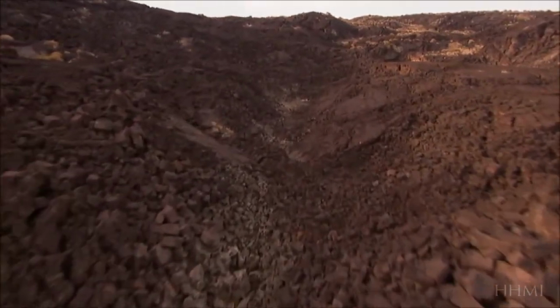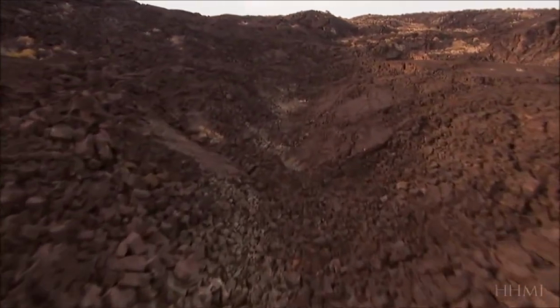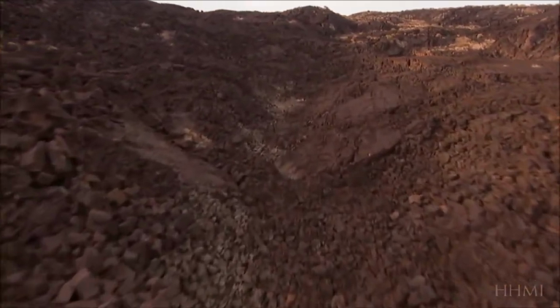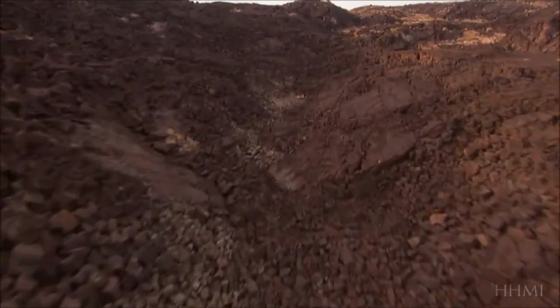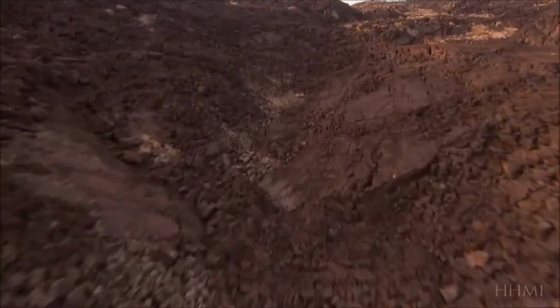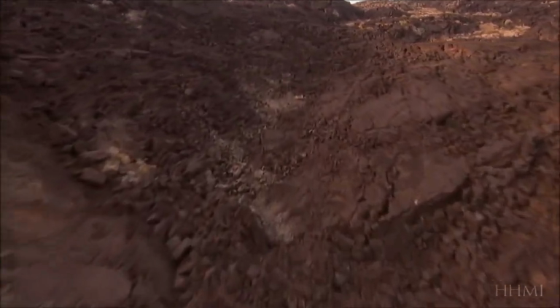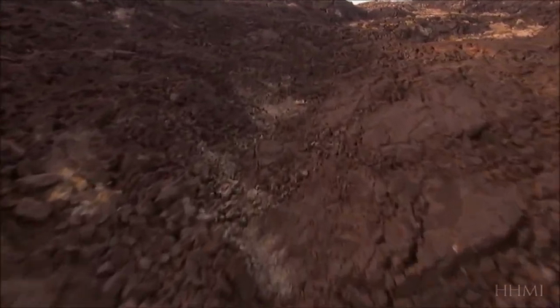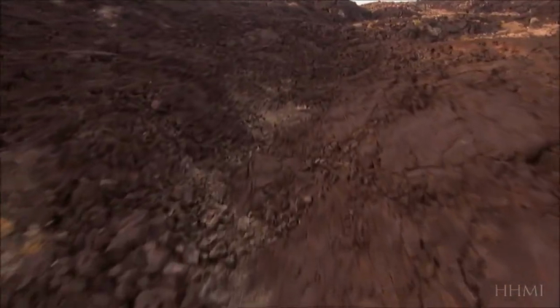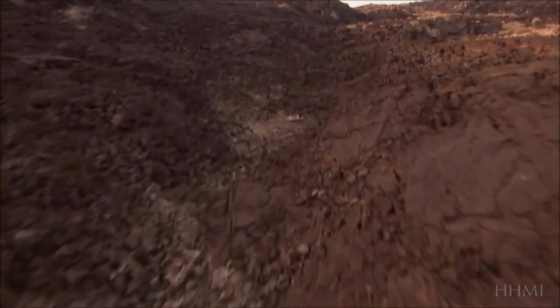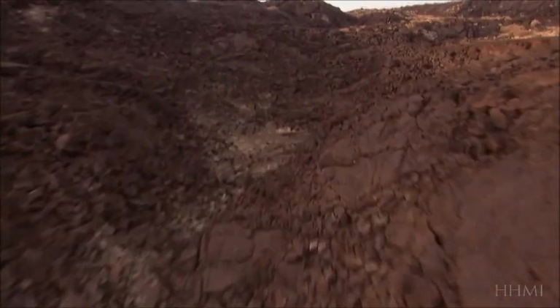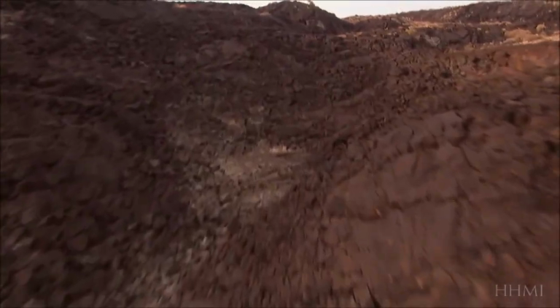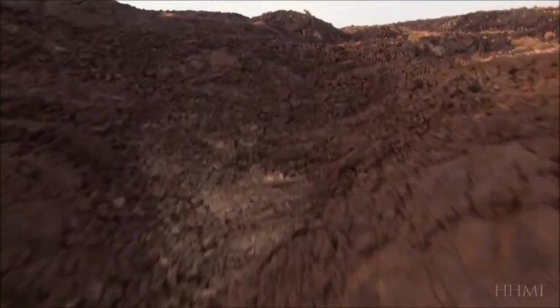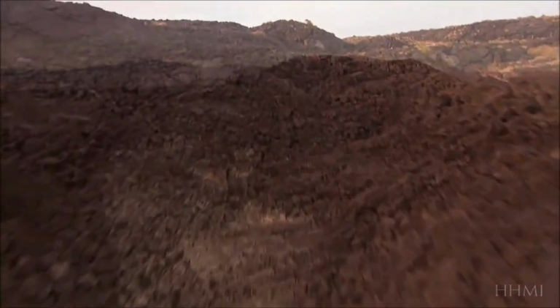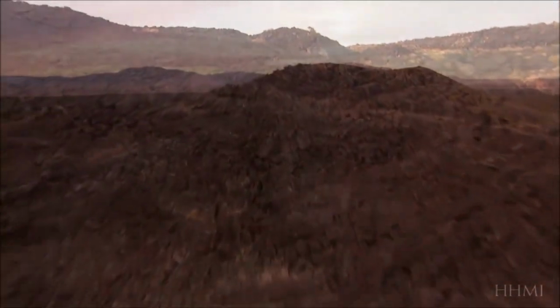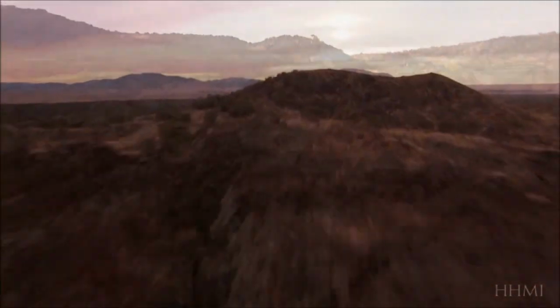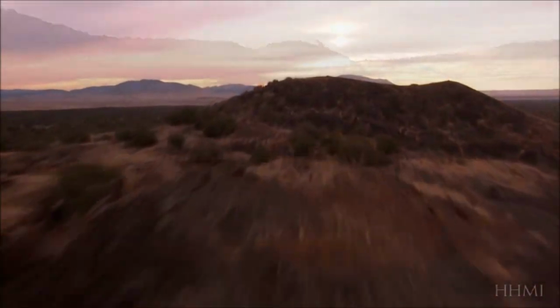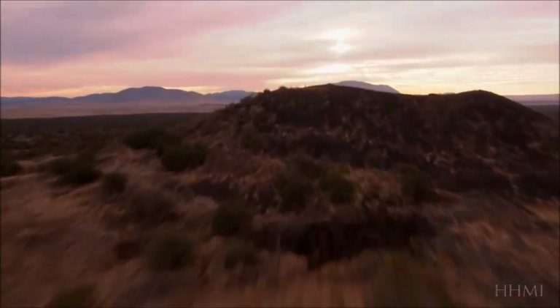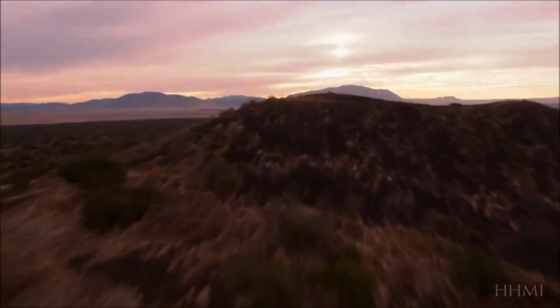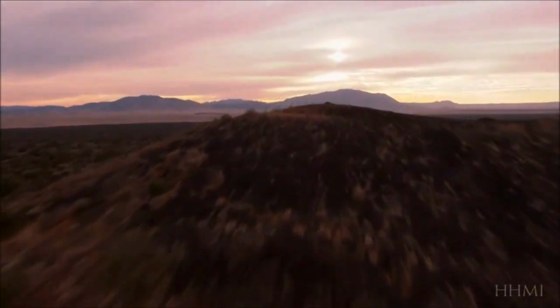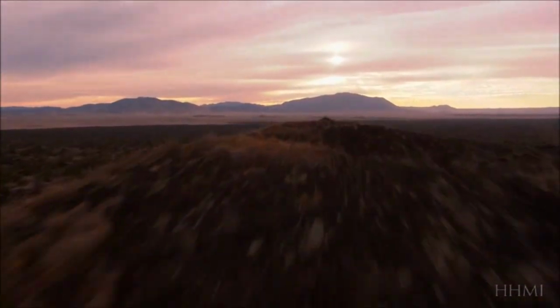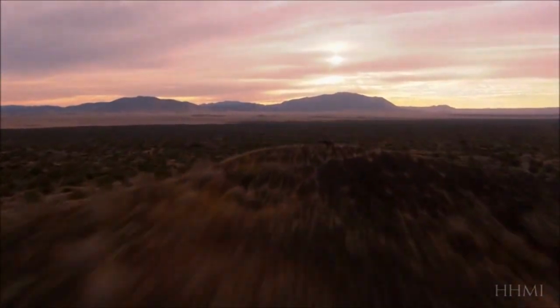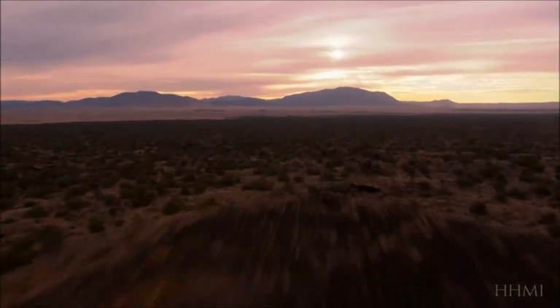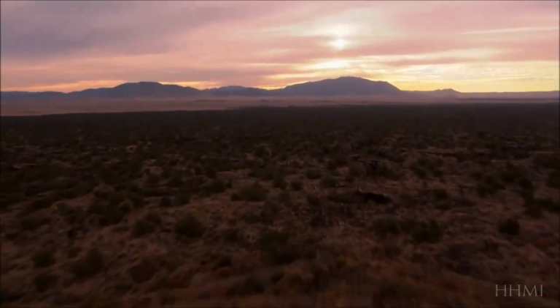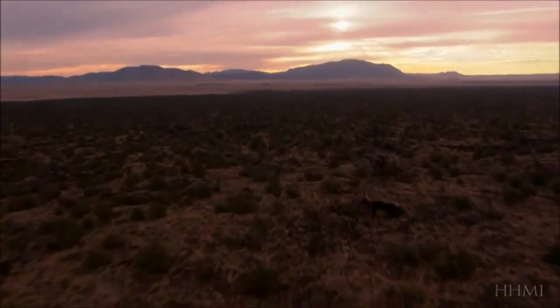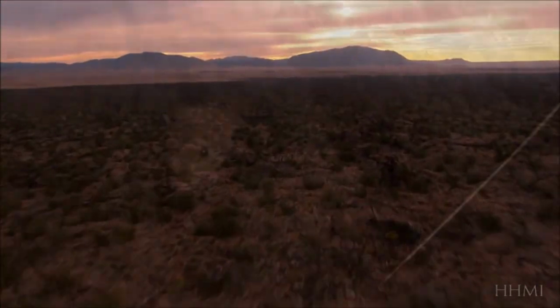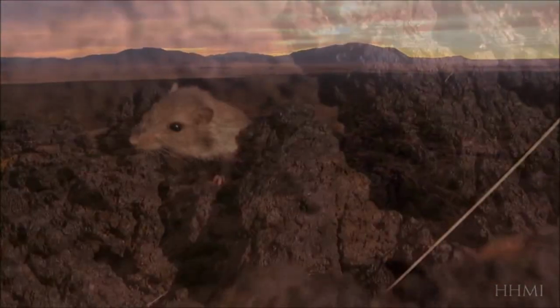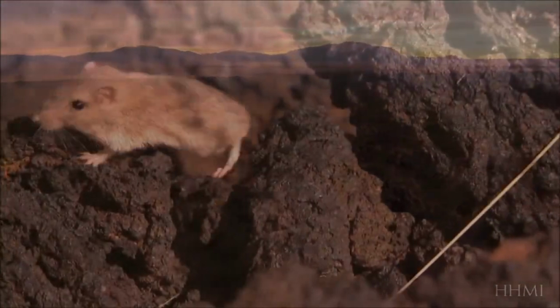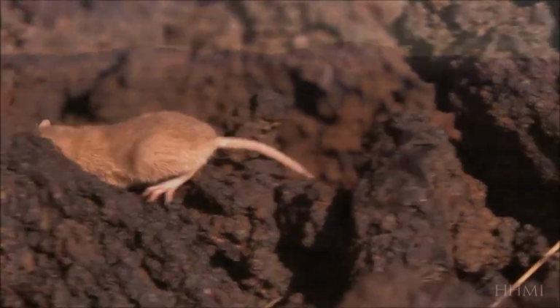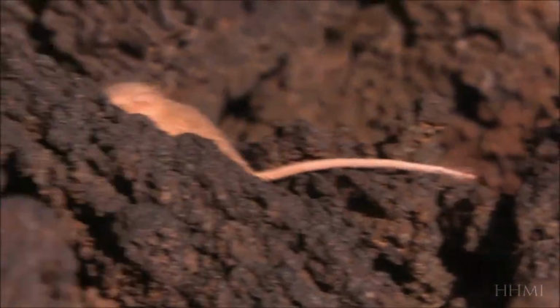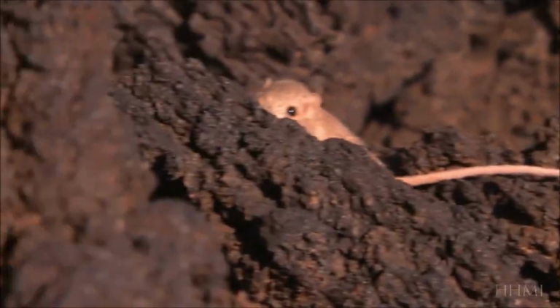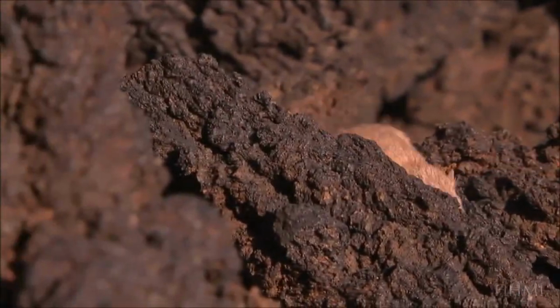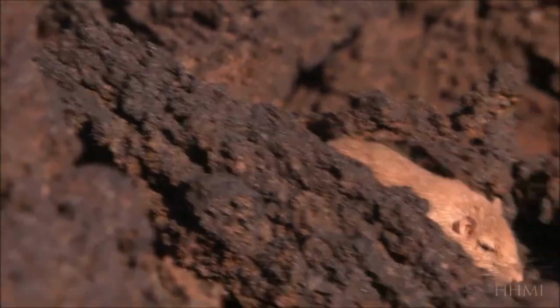The eruption spewed a river of lava more than 40 miles long across the desert. As the molten rock cooled, it darkened, leaving any creature dependent upon camouflage in serious trouble.